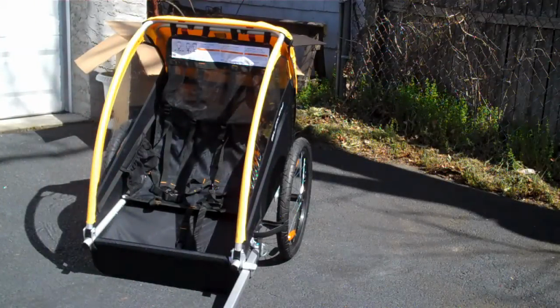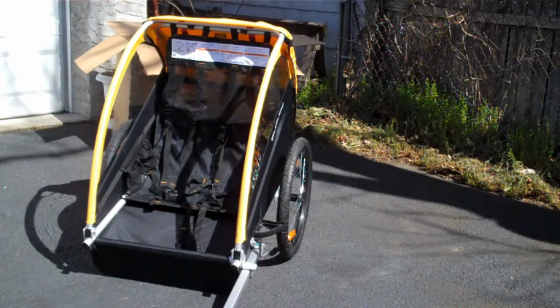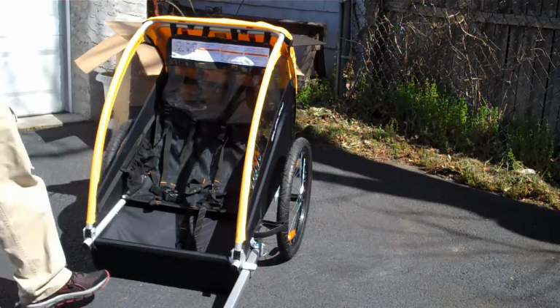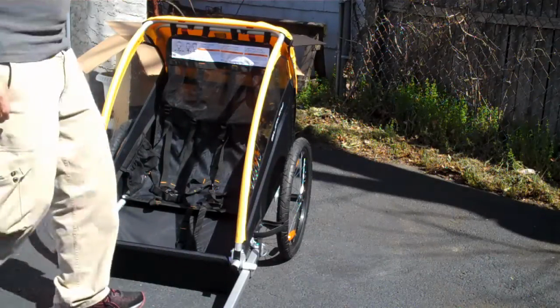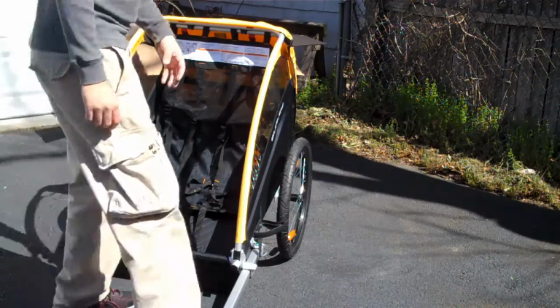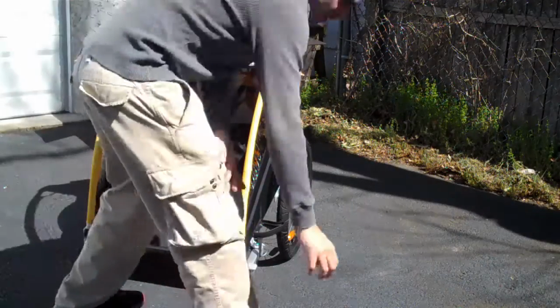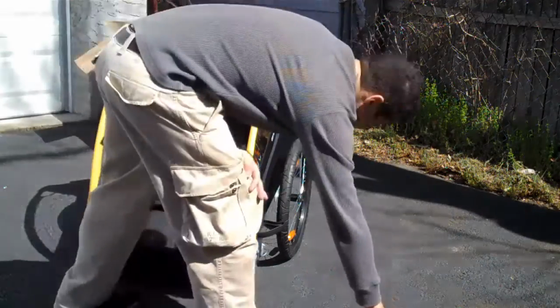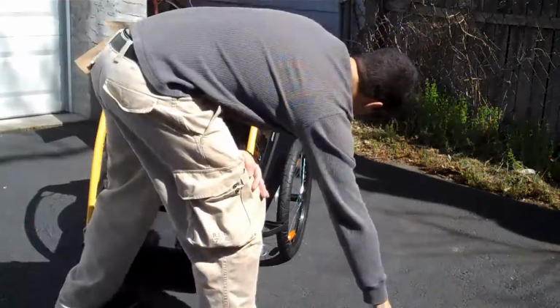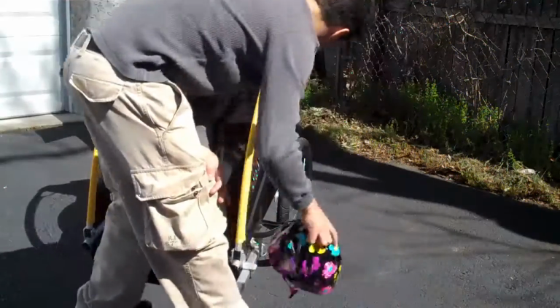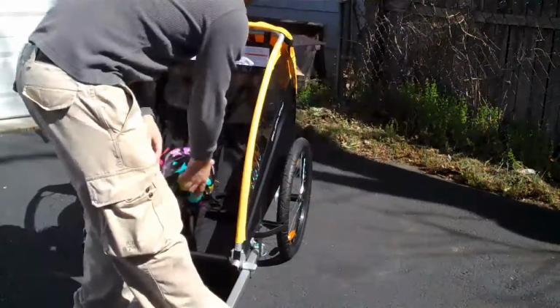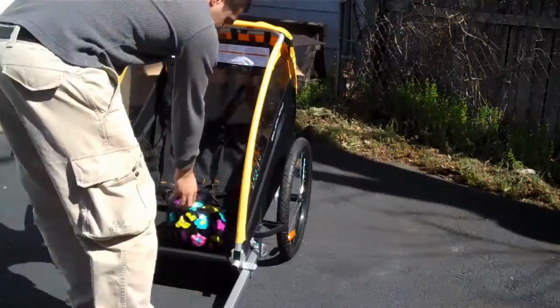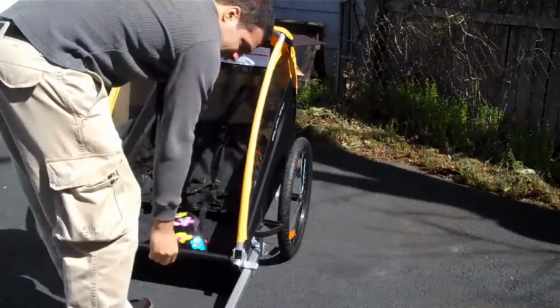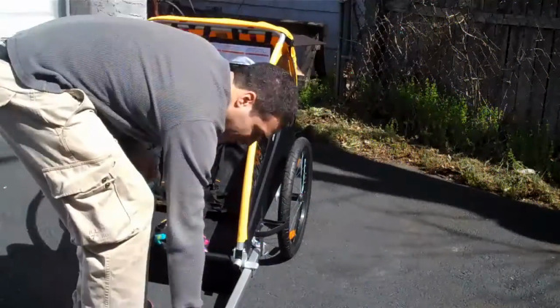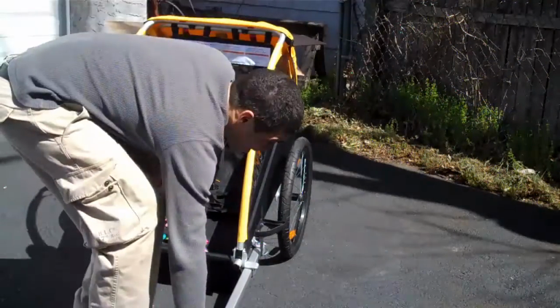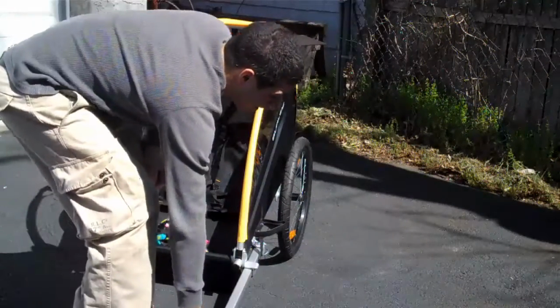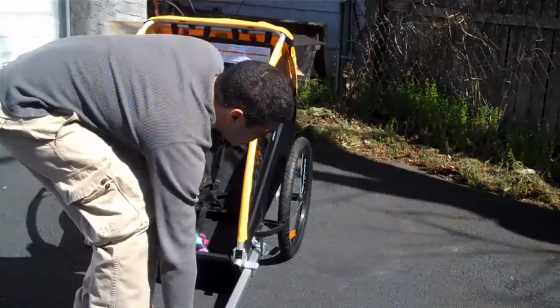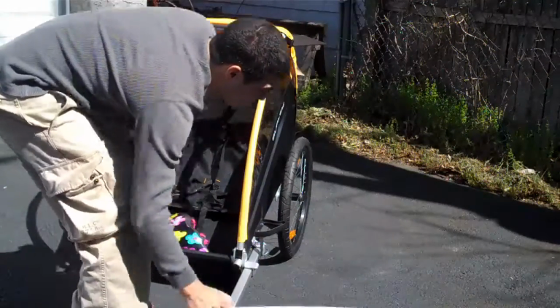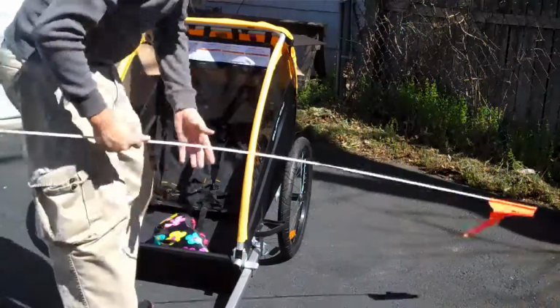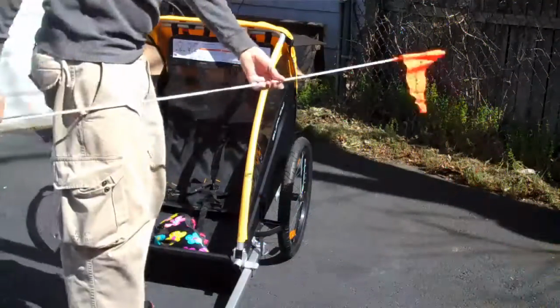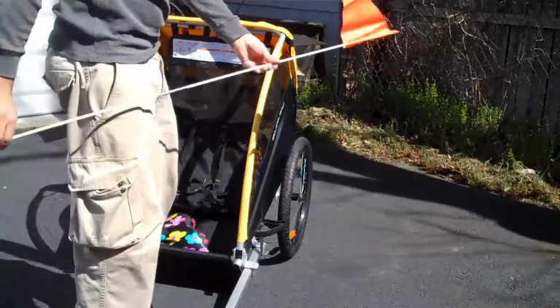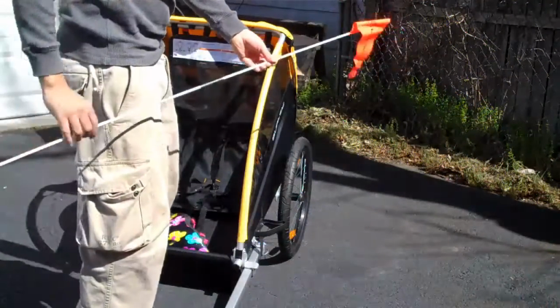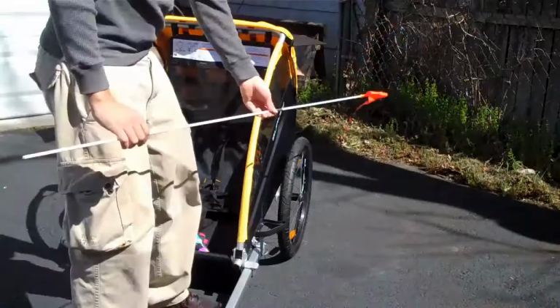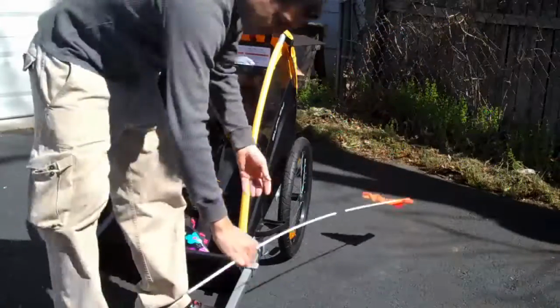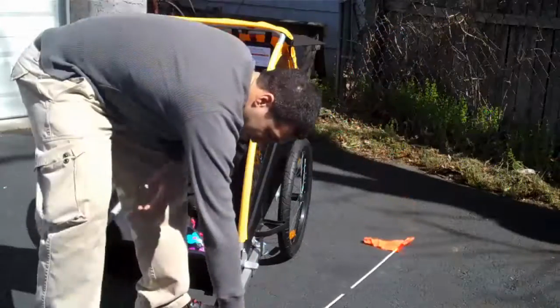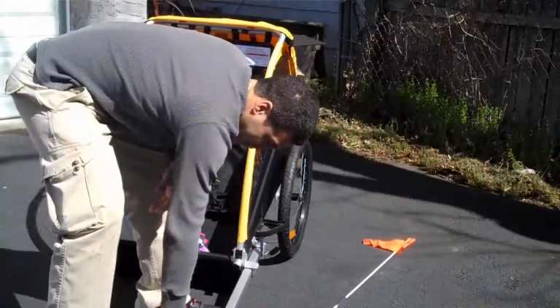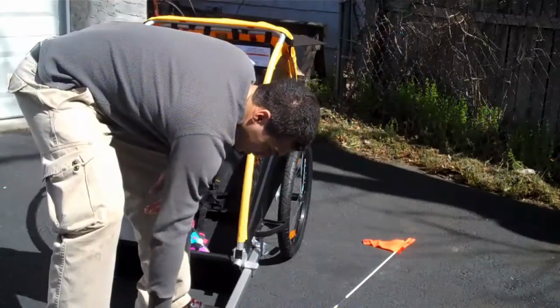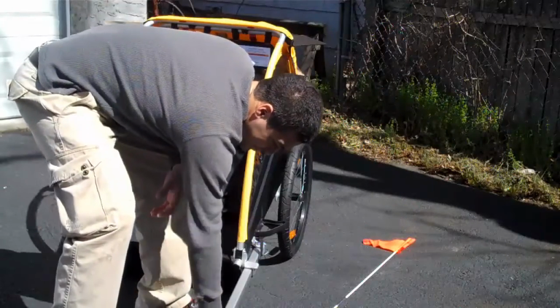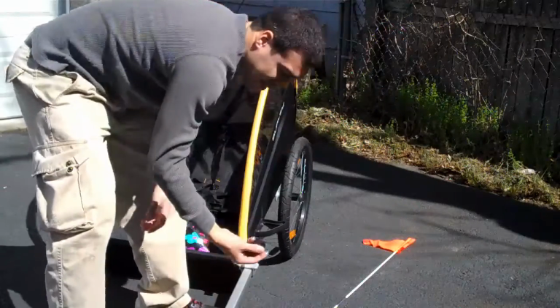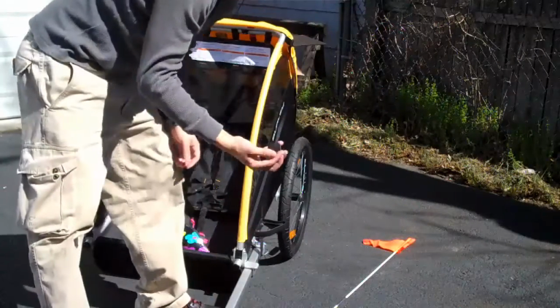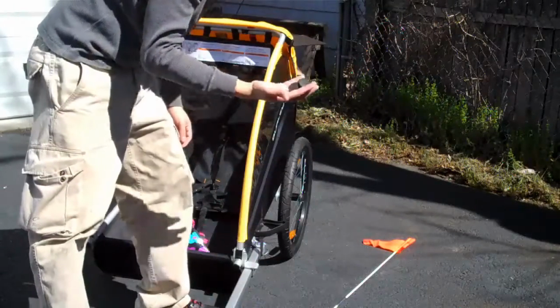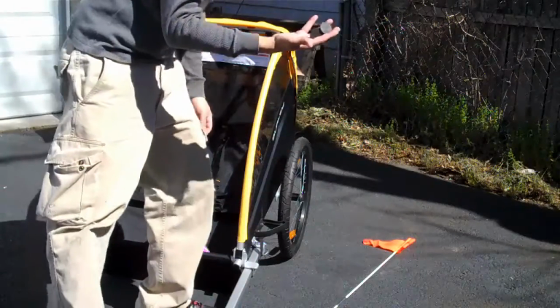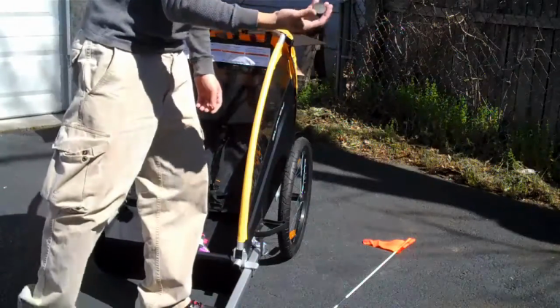The trailer's put together. Grab your helmet. I still haven't figured out where this thing goes, but we'll figure it out later — not very important. Save your tire caps though — really important.